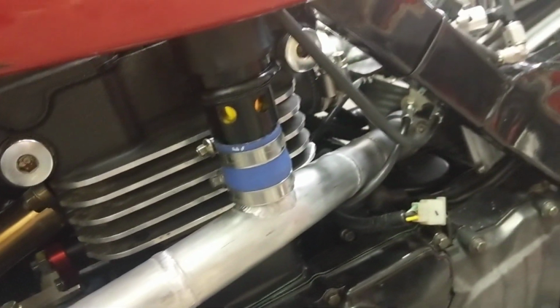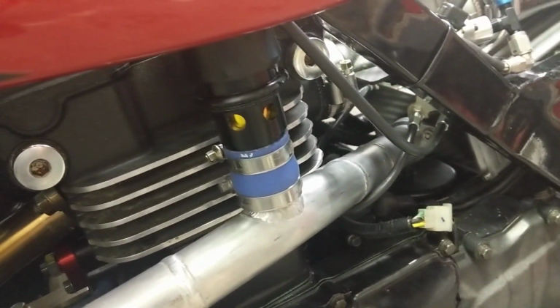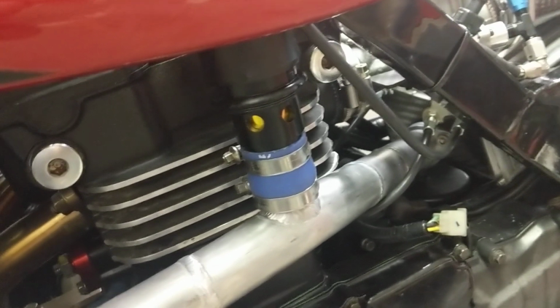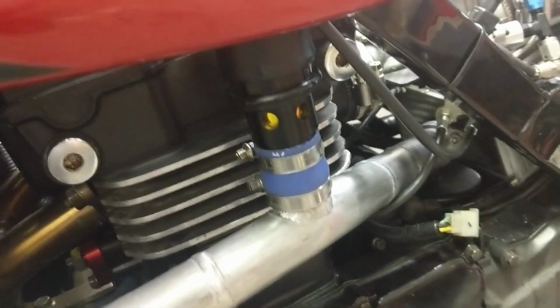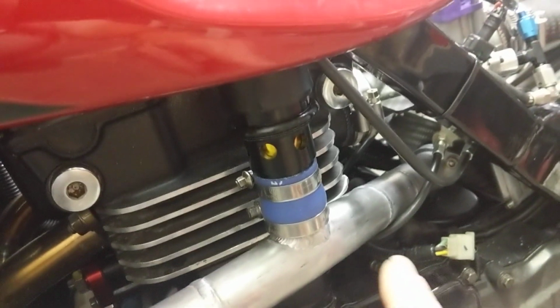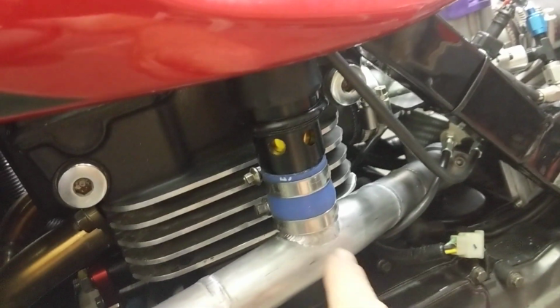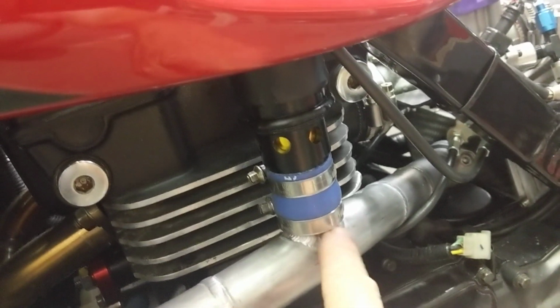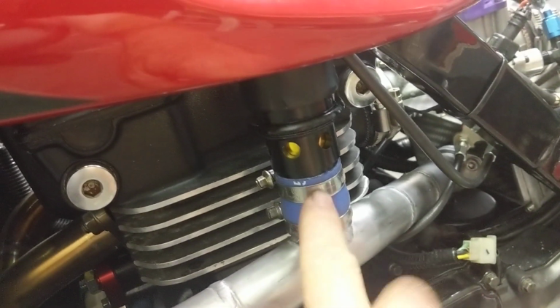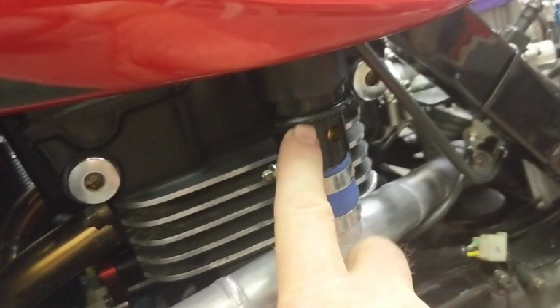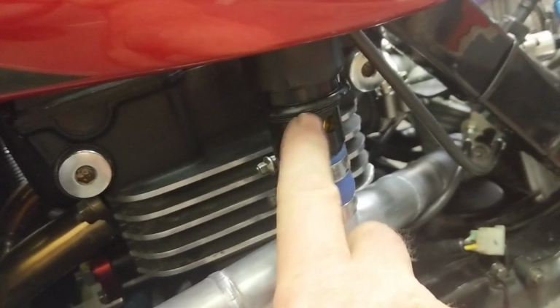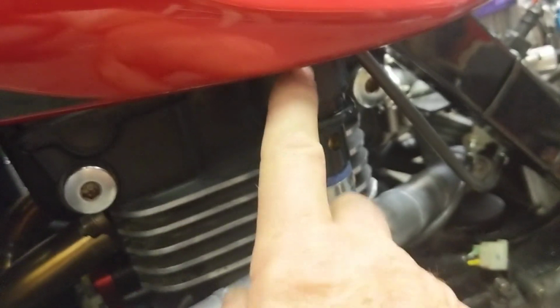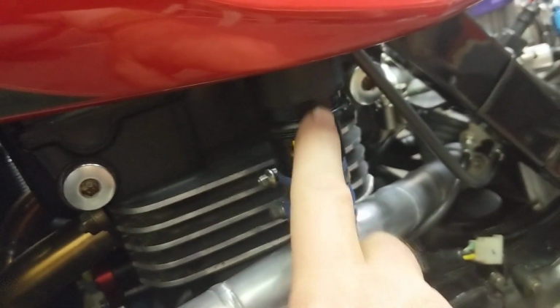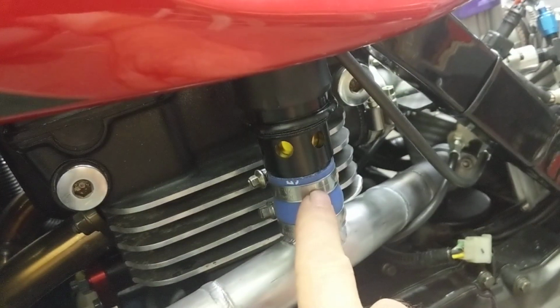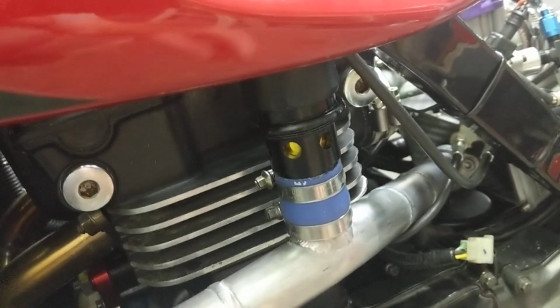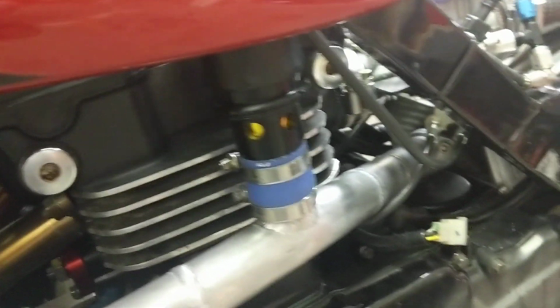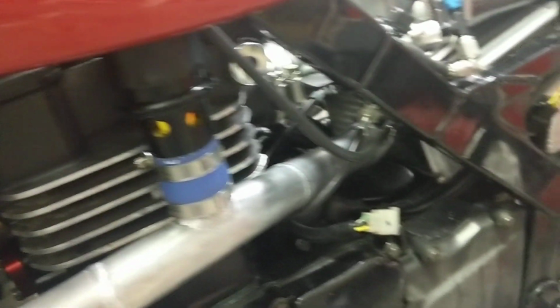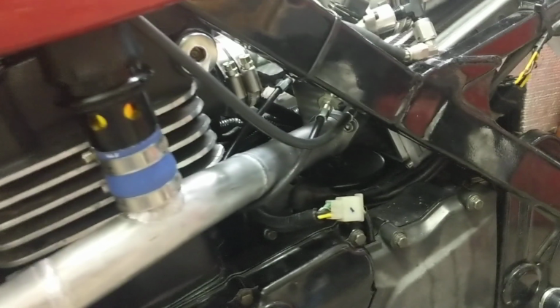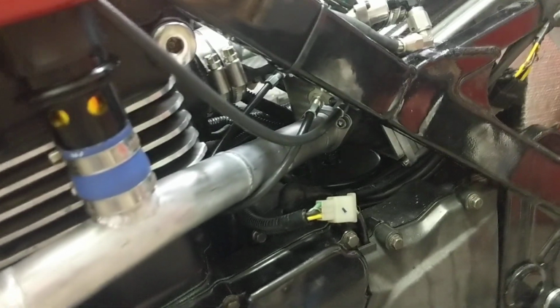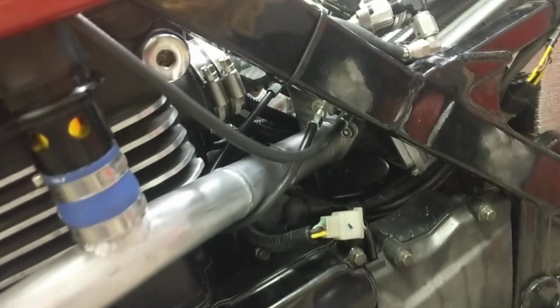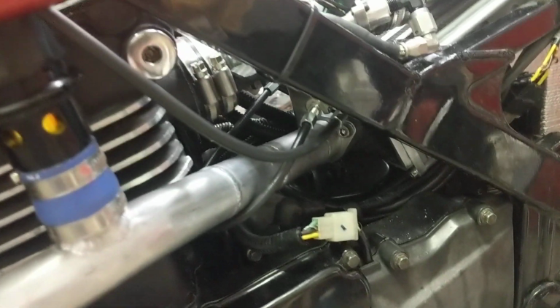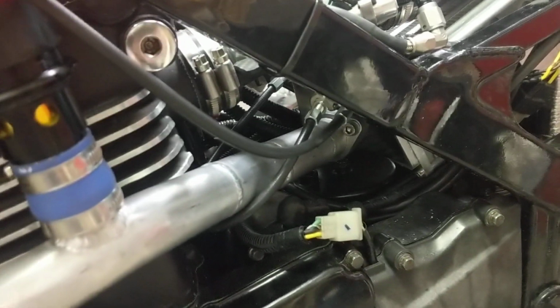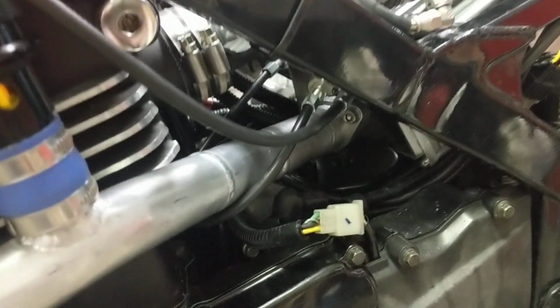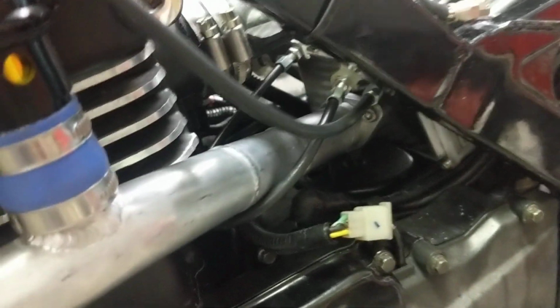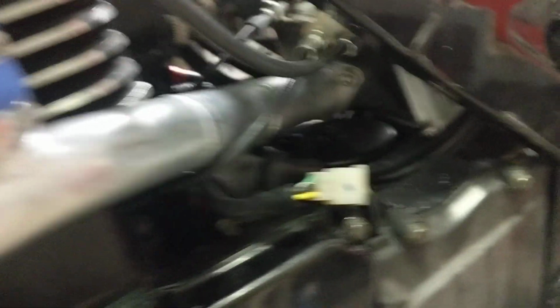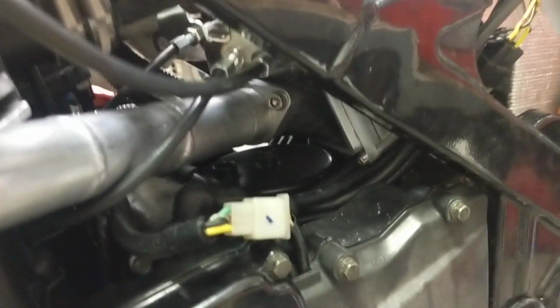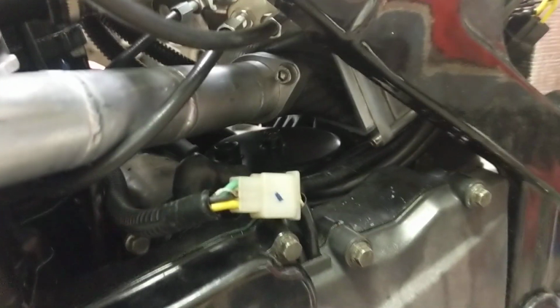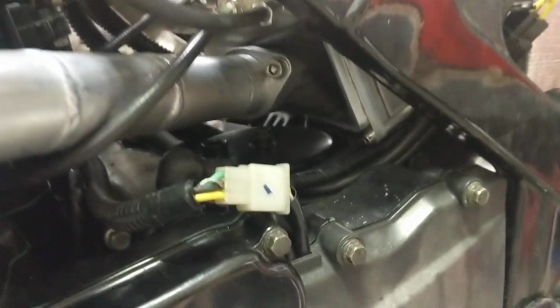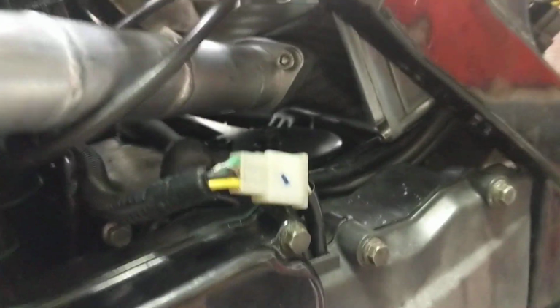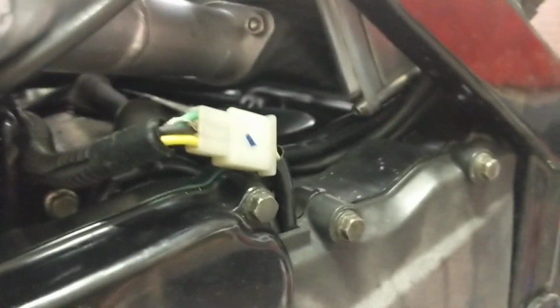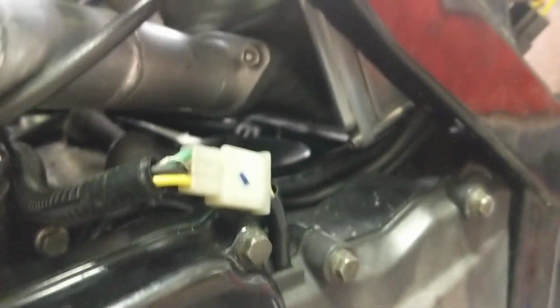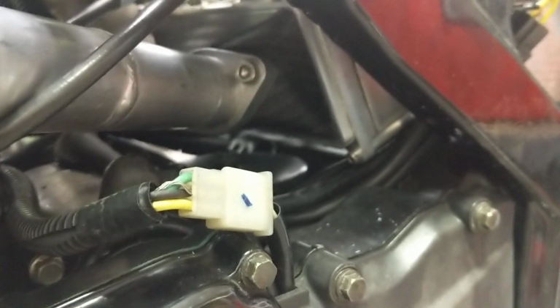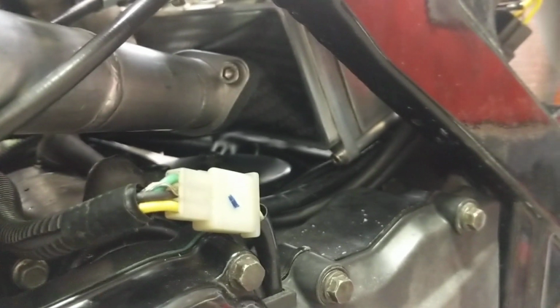Blow off valve here — it's adjustable. The charge tube goes into the intercooler.